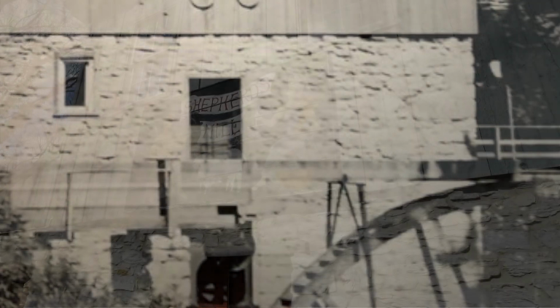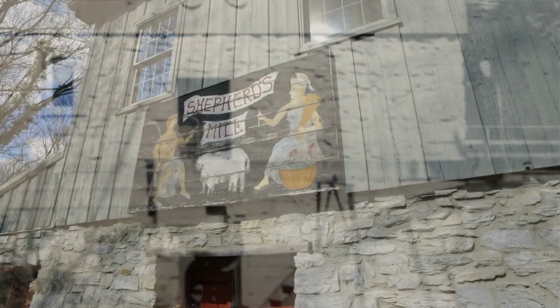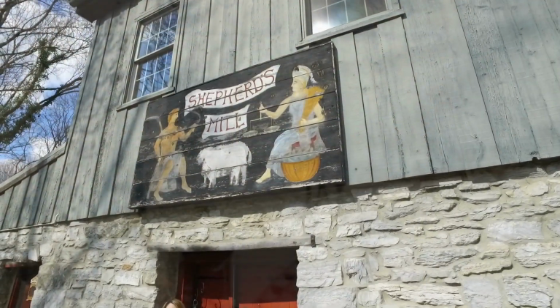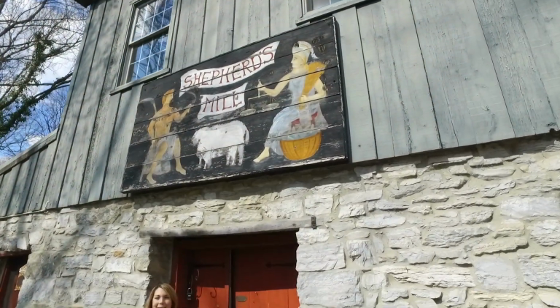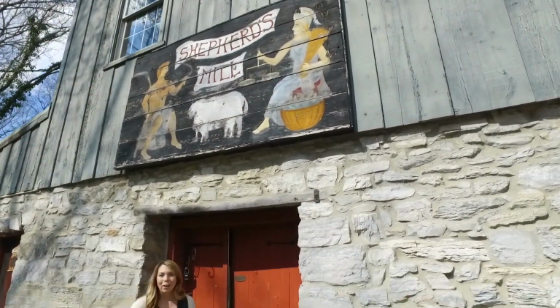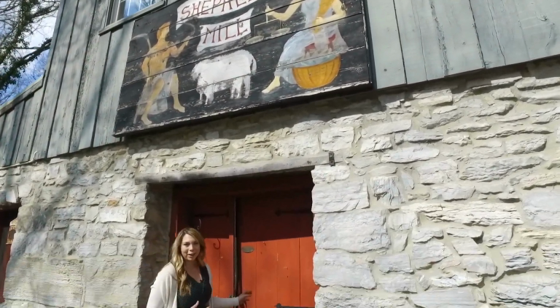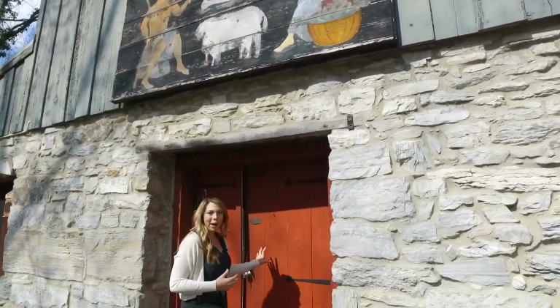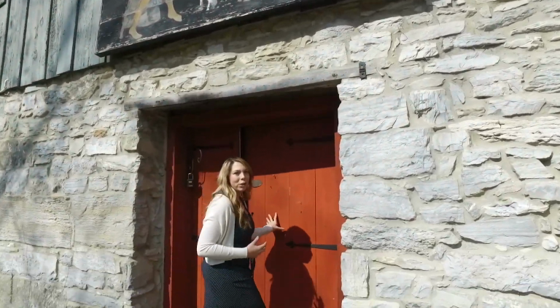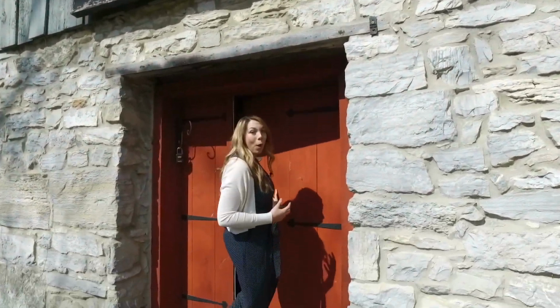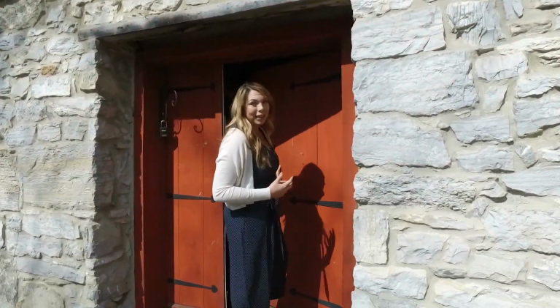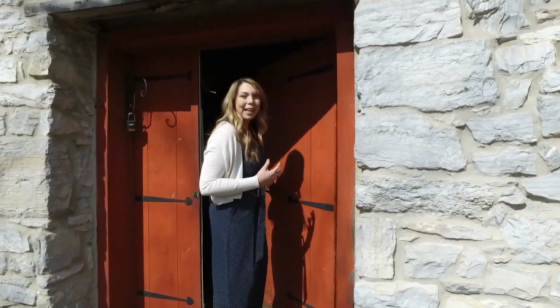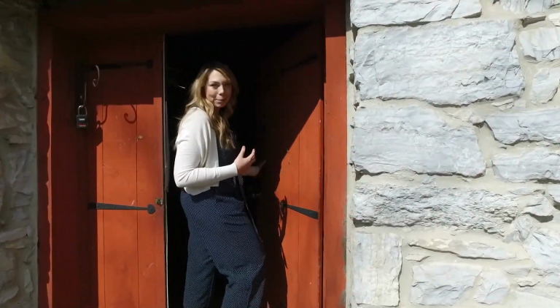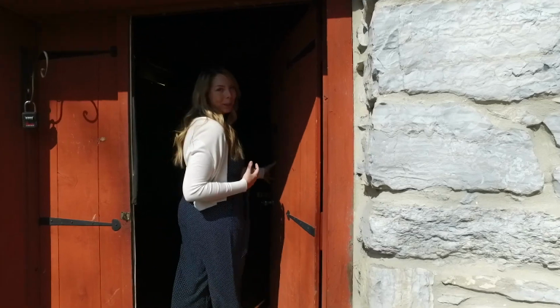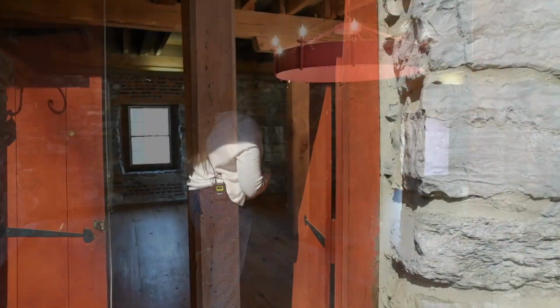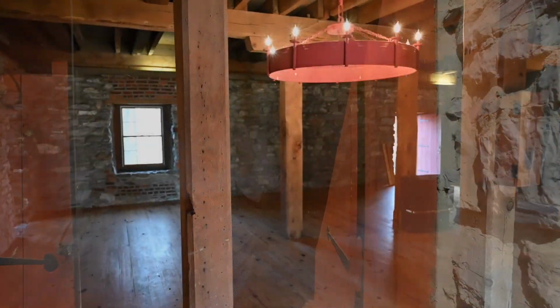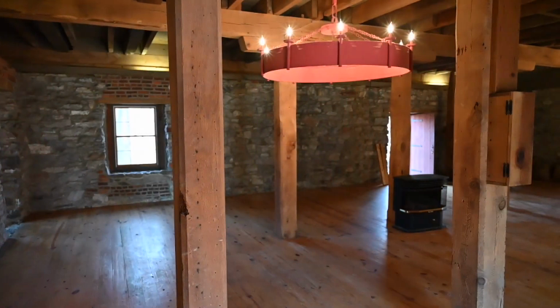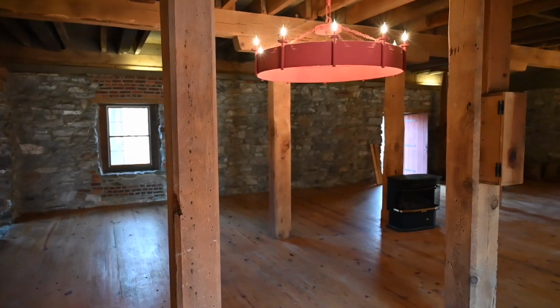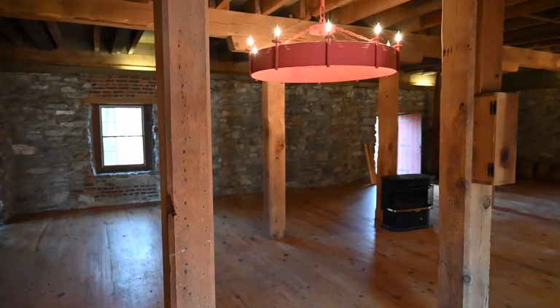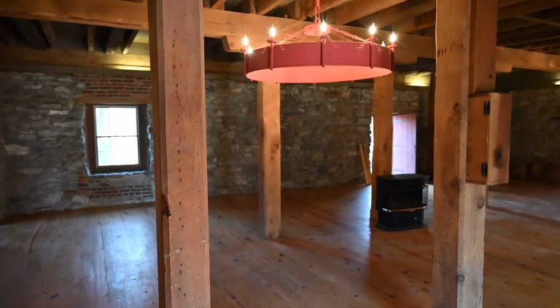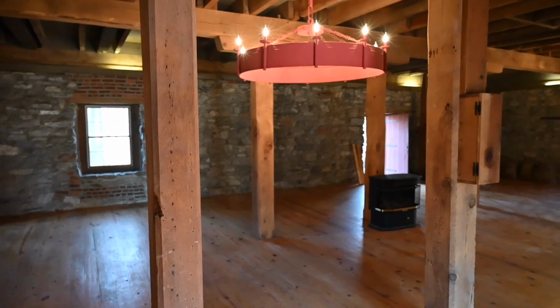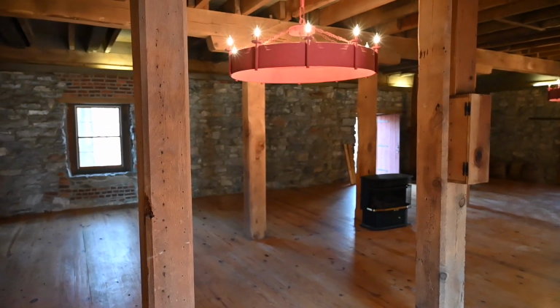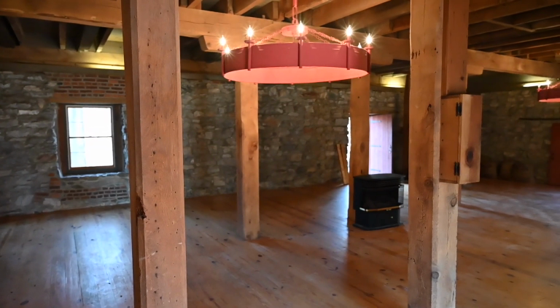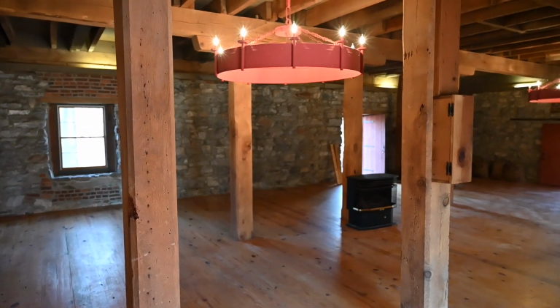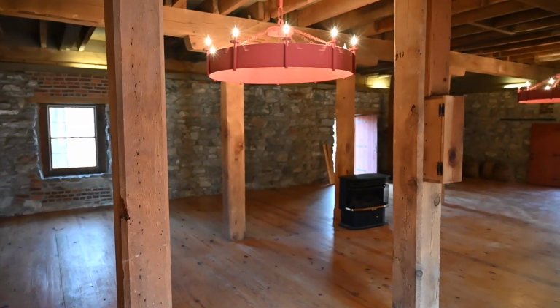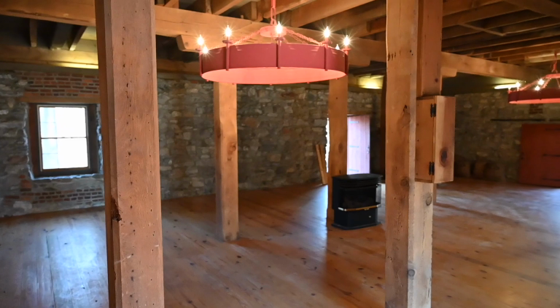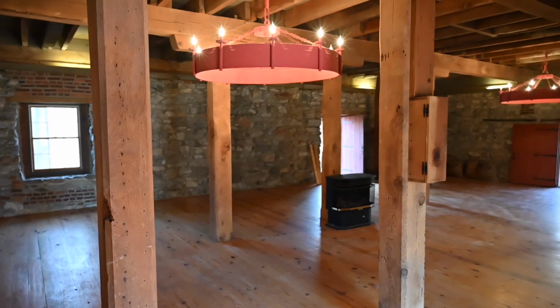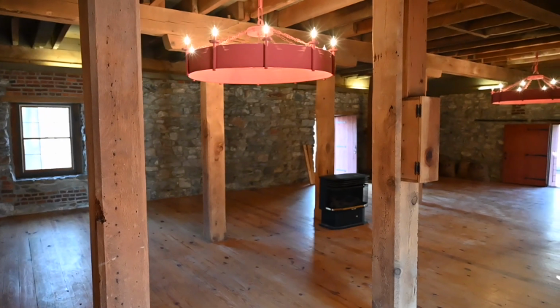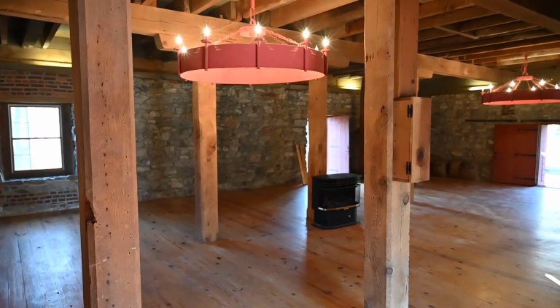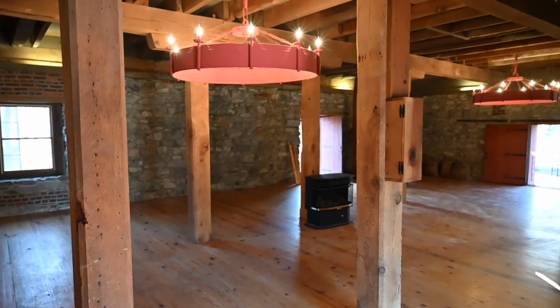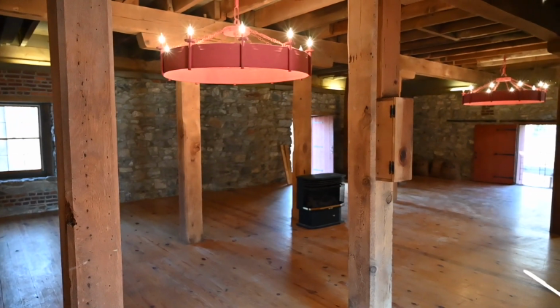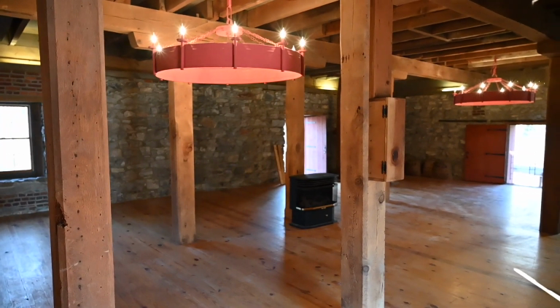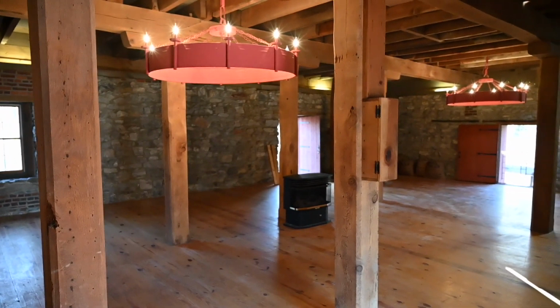As we step inside, it is not hard to let your imagination go wild and see the endless possibilities. Currently on the main level, there is a kitchen, one bedroom and bathroom, as well as a large living area with so much potential.